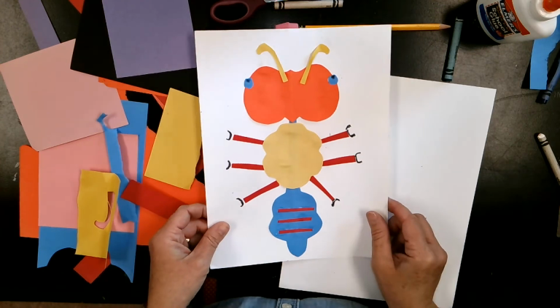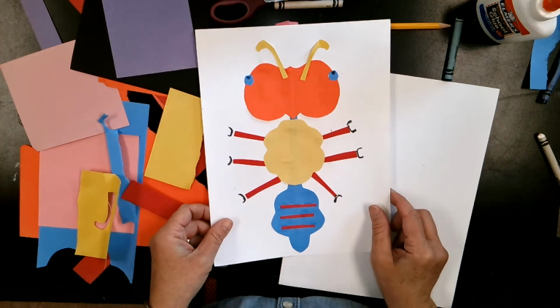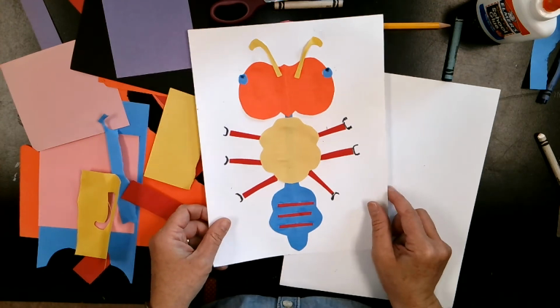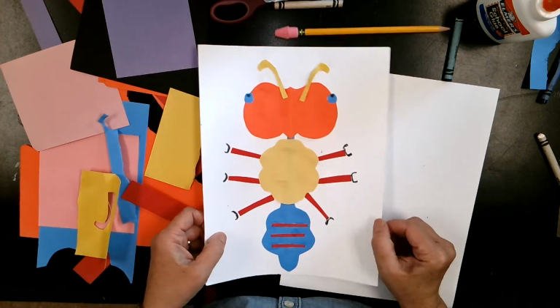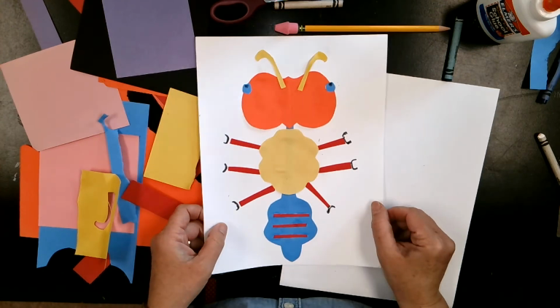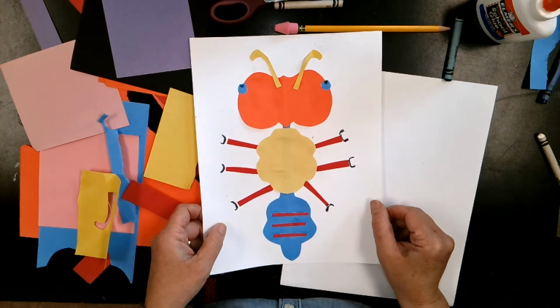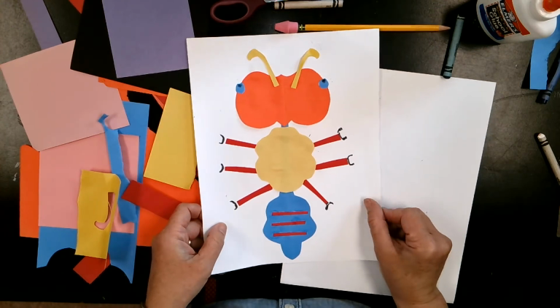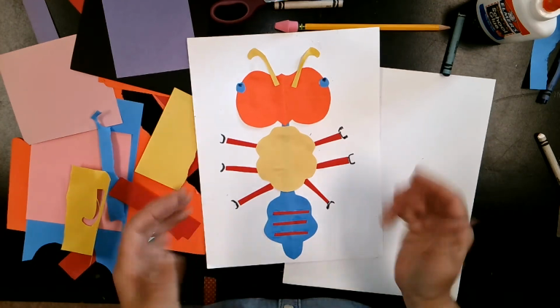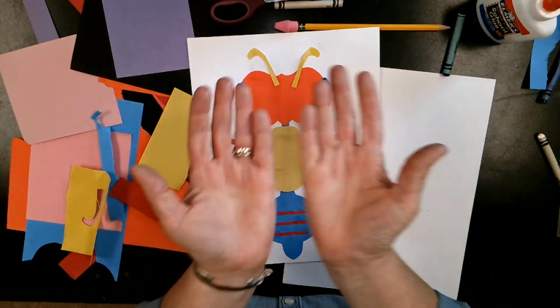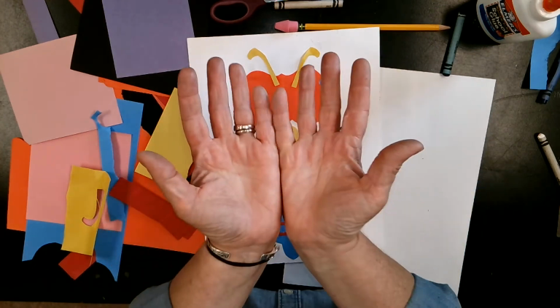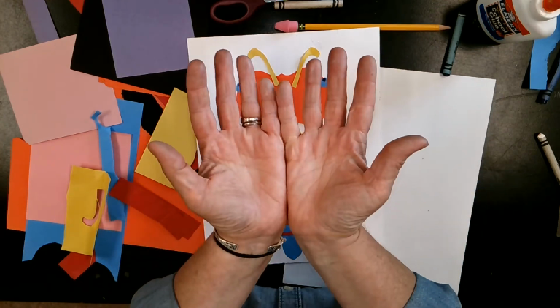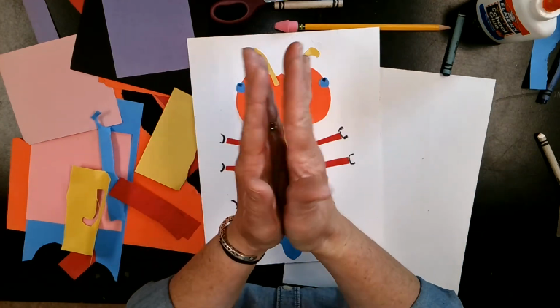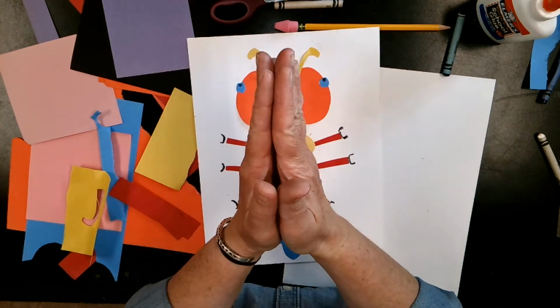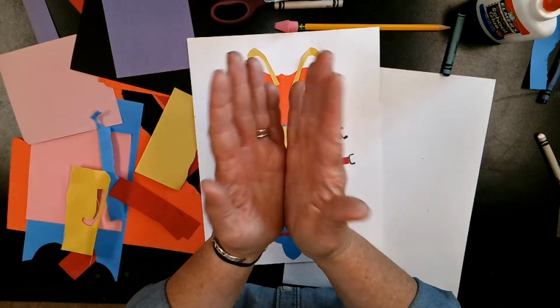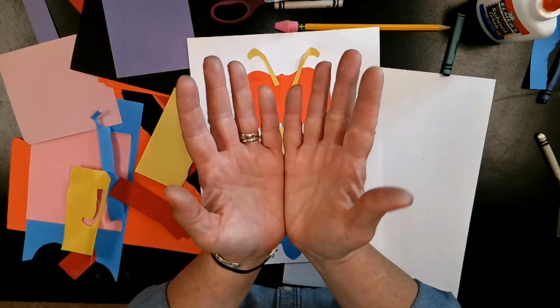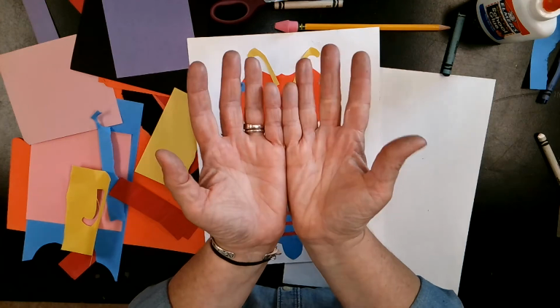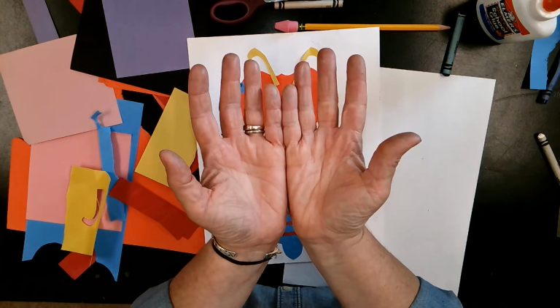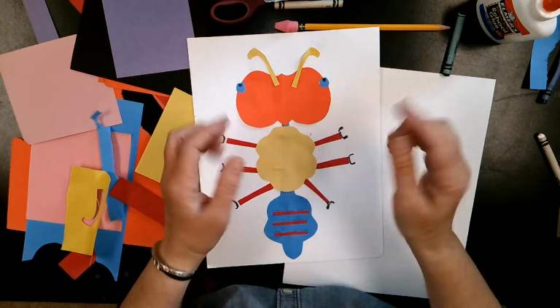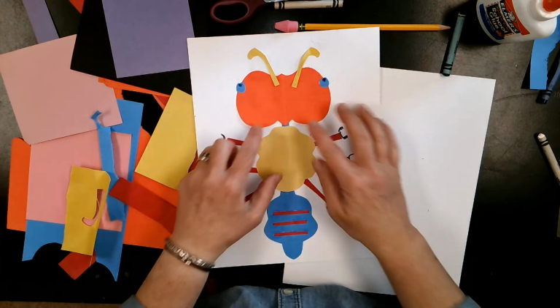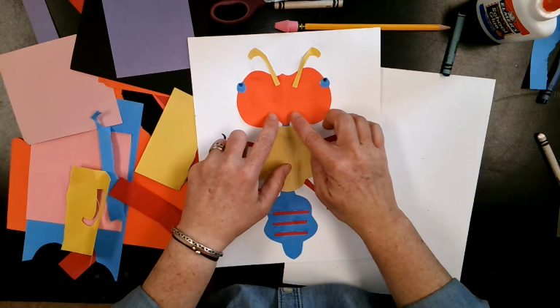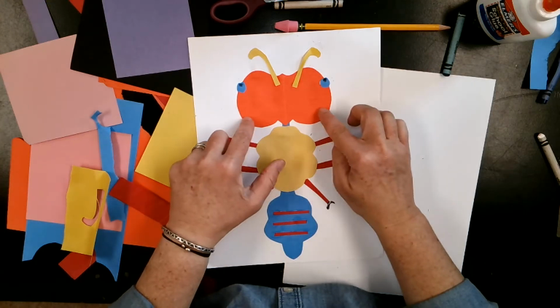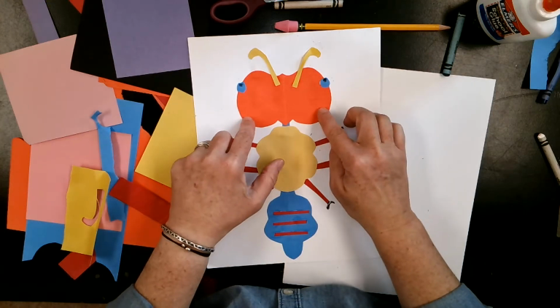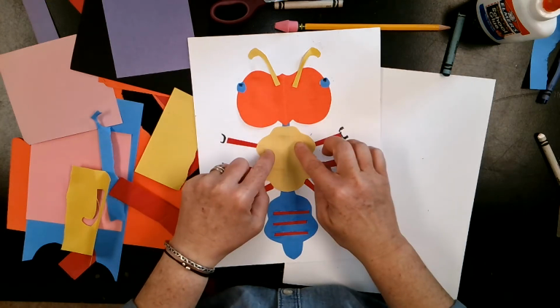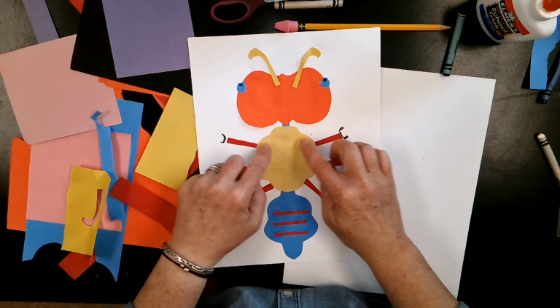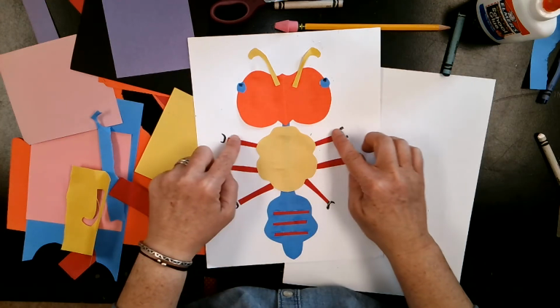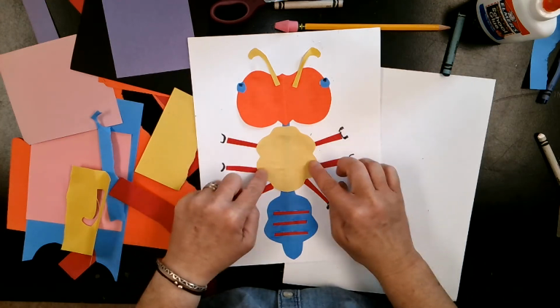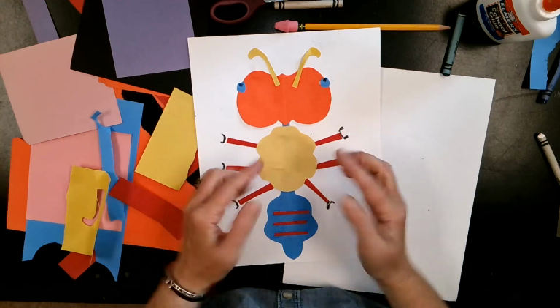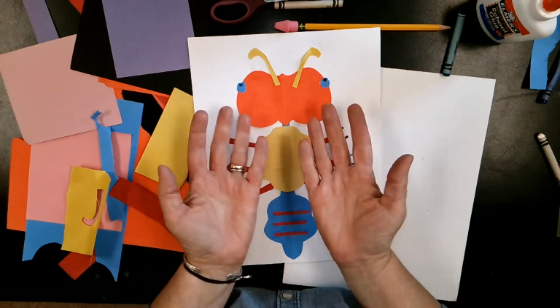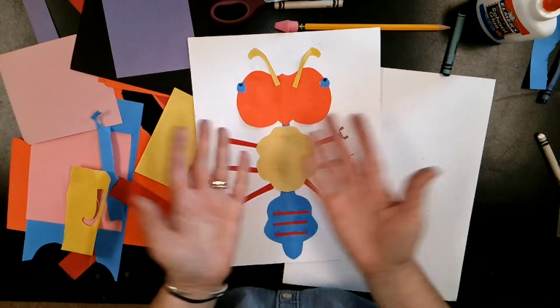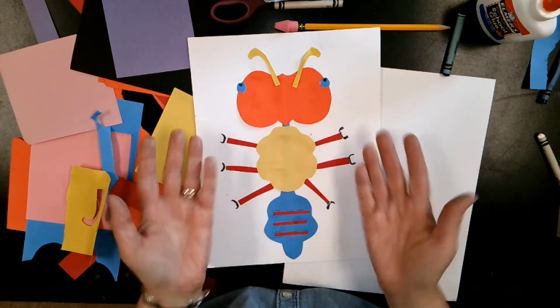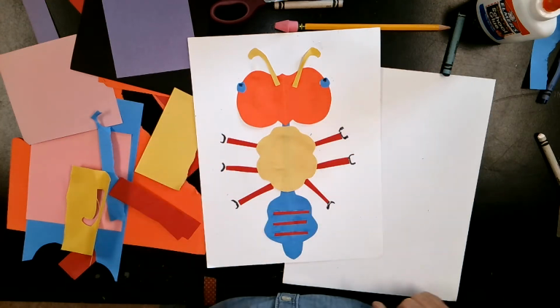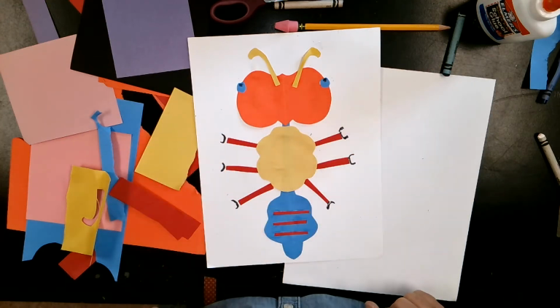Something that is symmetrical is the same on both sides. So we're going to try and make this insect symmetrical, where it's the same on both sides.